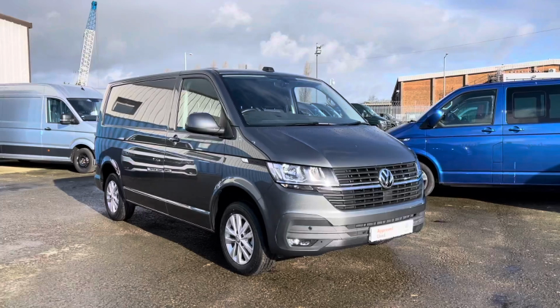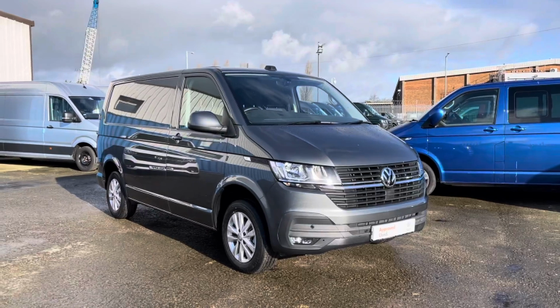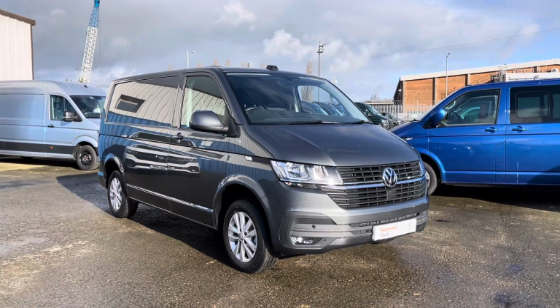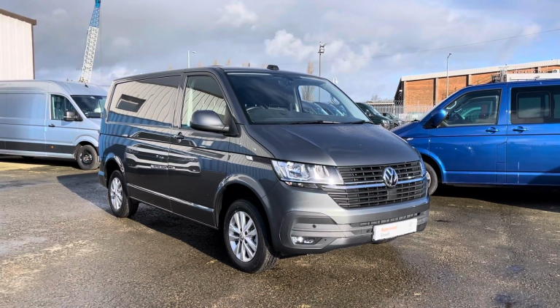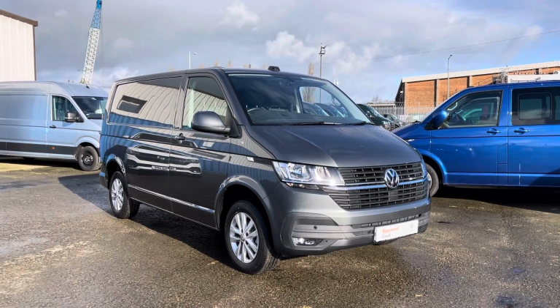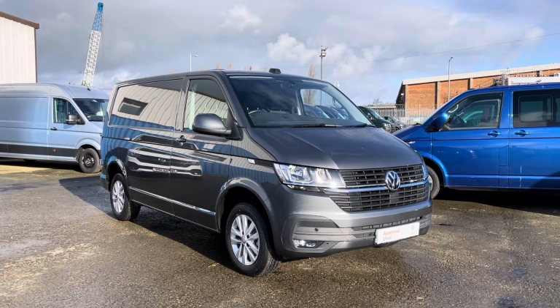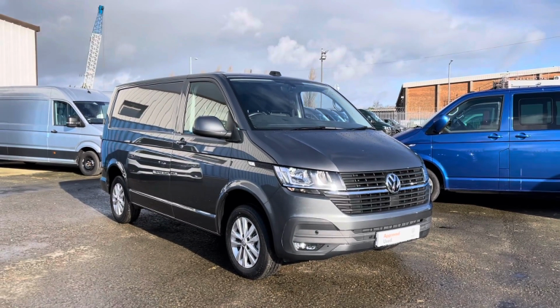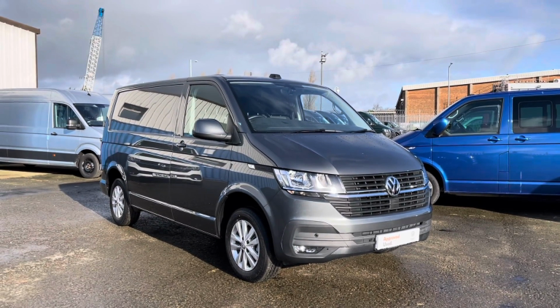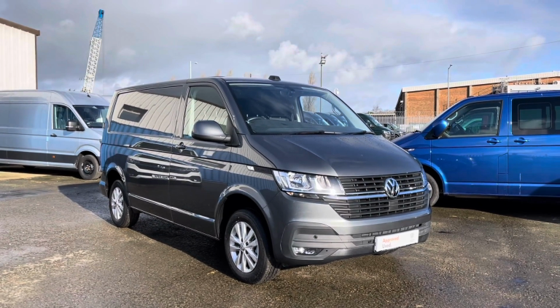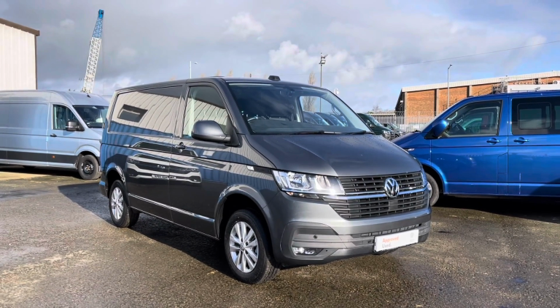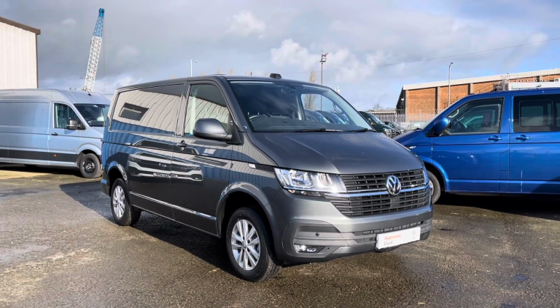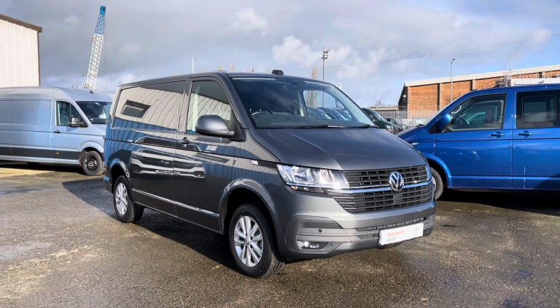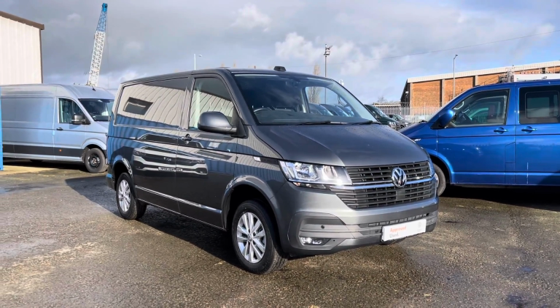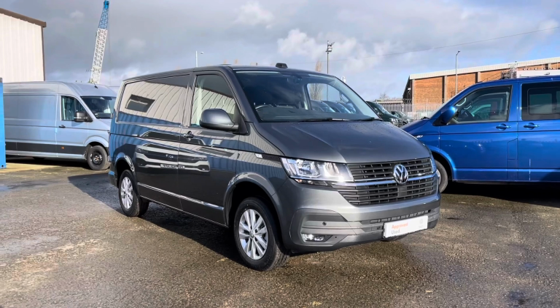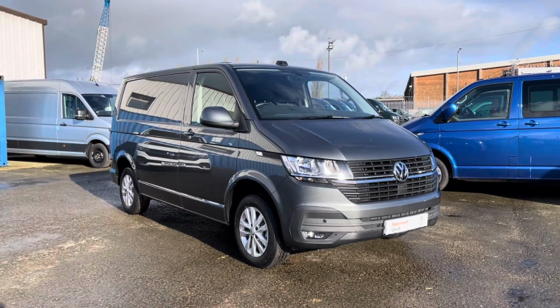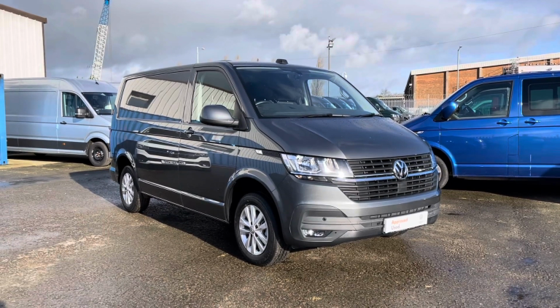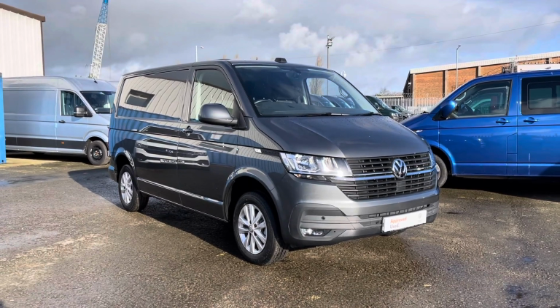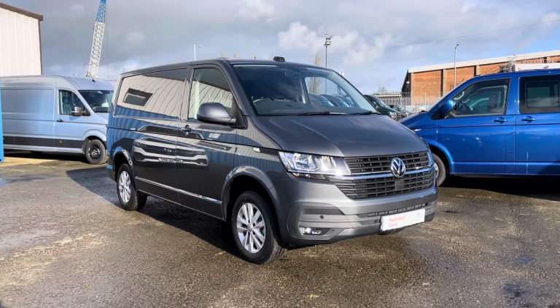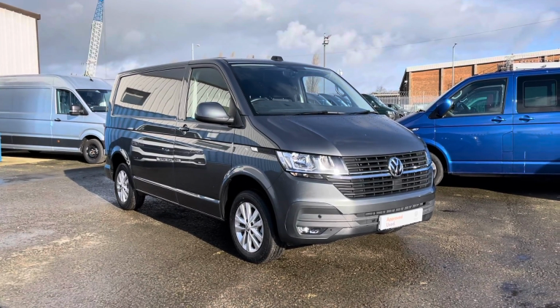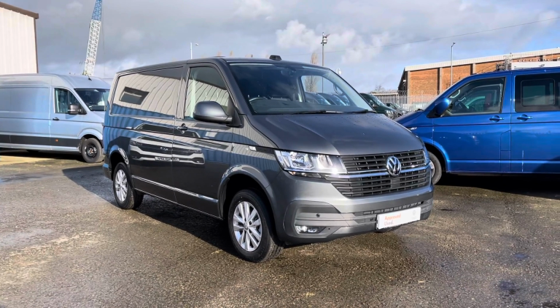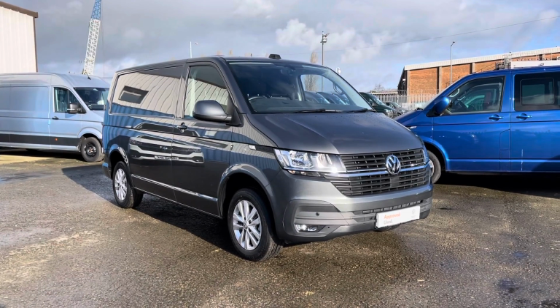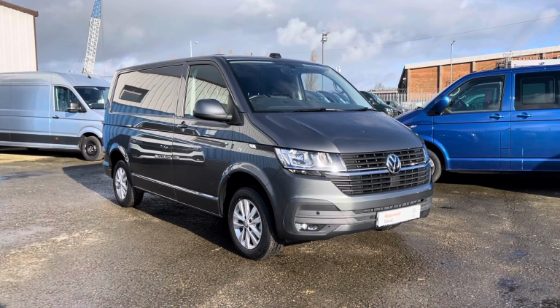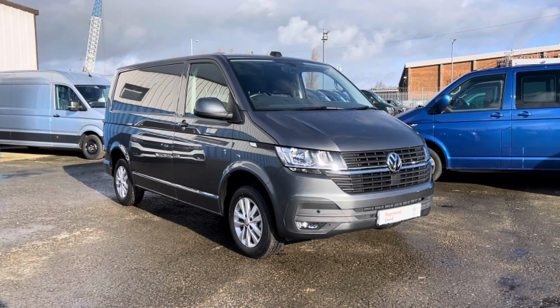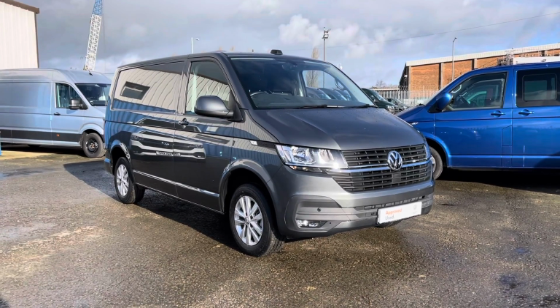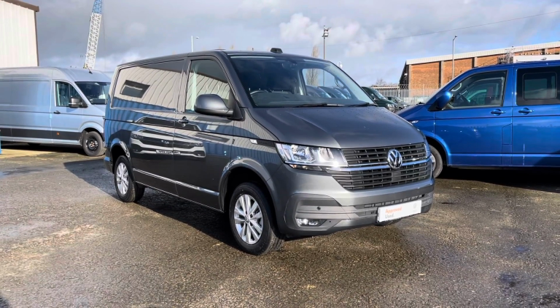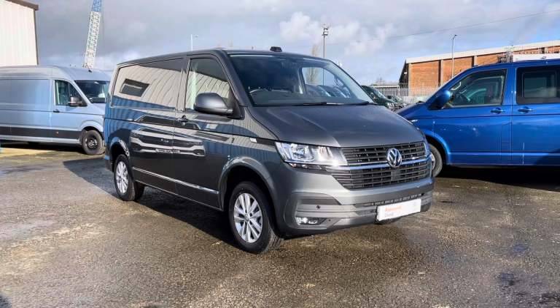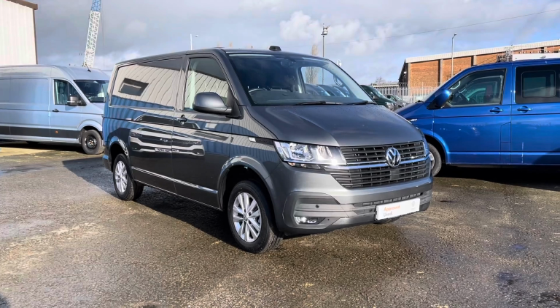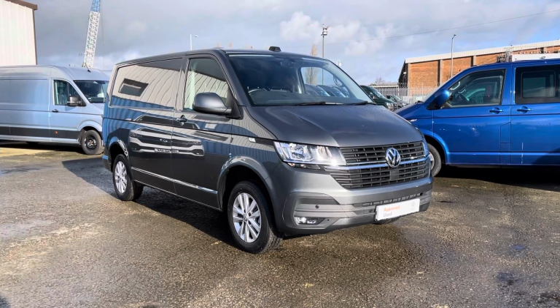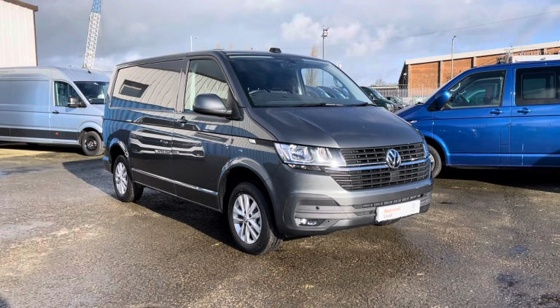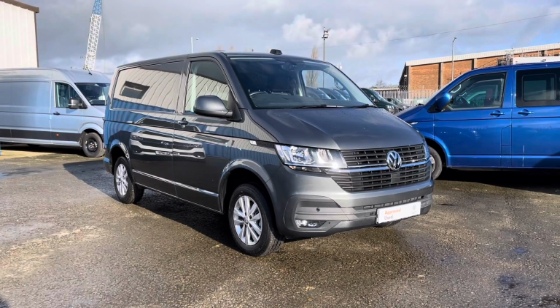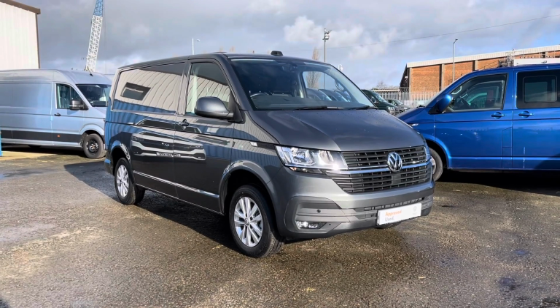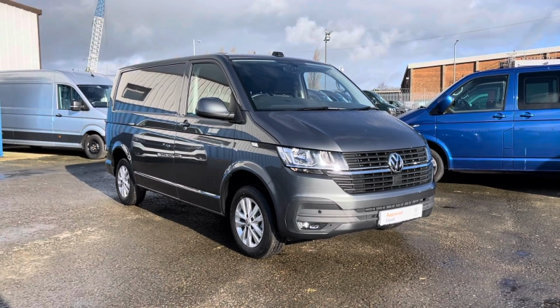Hello and welcome to Volkswagen Van Centre Lancashire. My name's Josh and I'm going to give you a tour of this Volkswagen Transporter panel van. It's a T28 Highline, short wheelbase, 110 PS, 5-speed manual, and you've got the remainder of the manufacturer's warranty until March 2024.